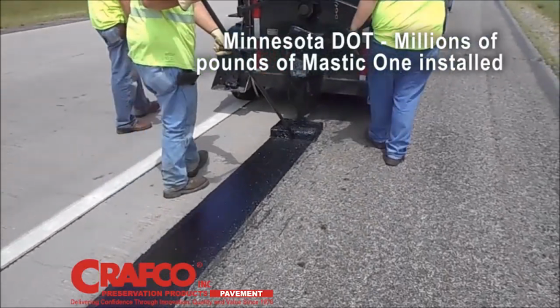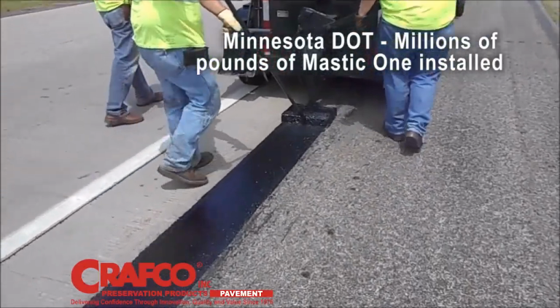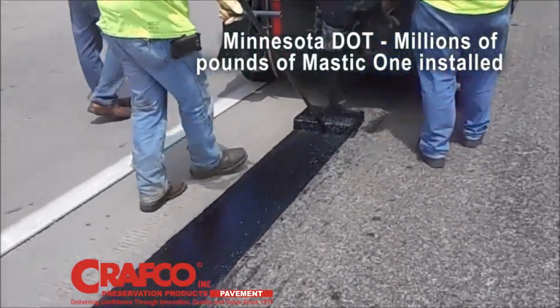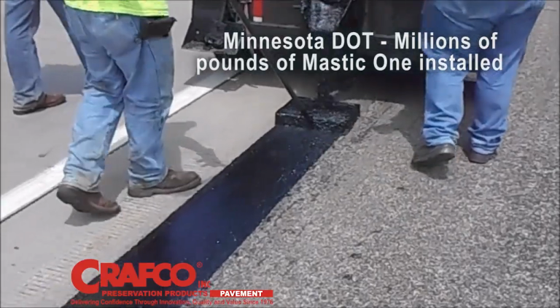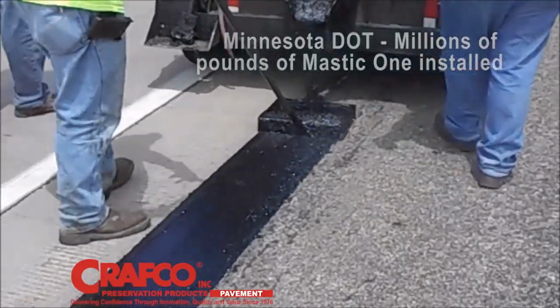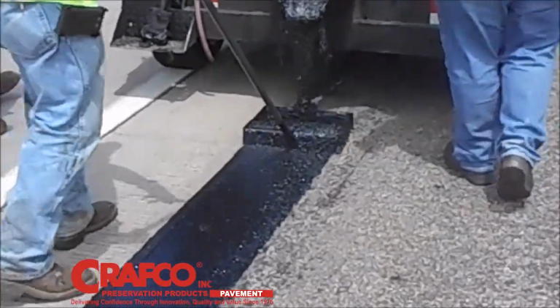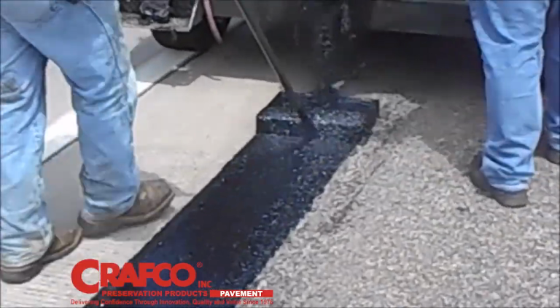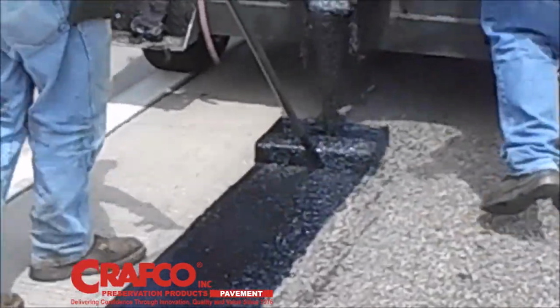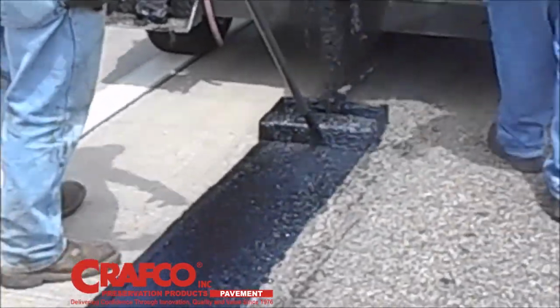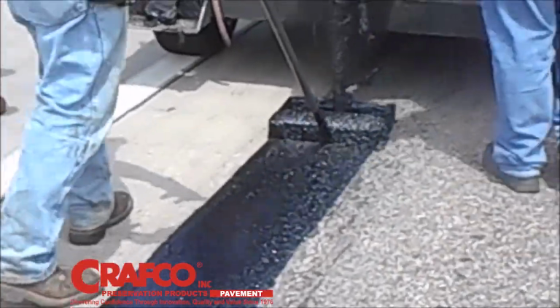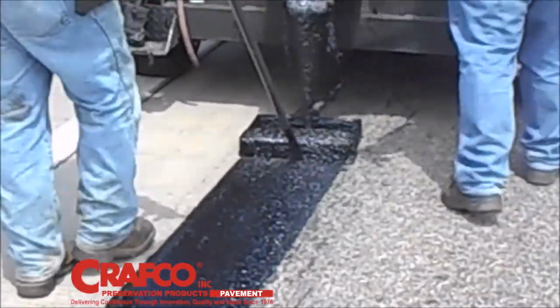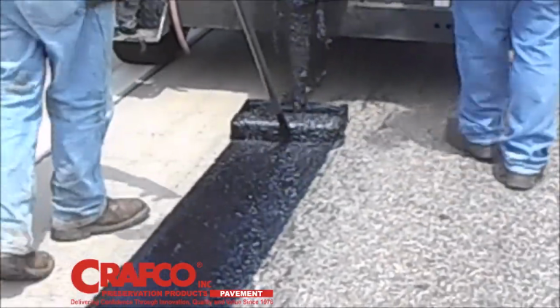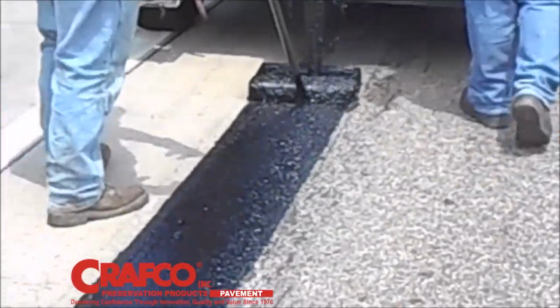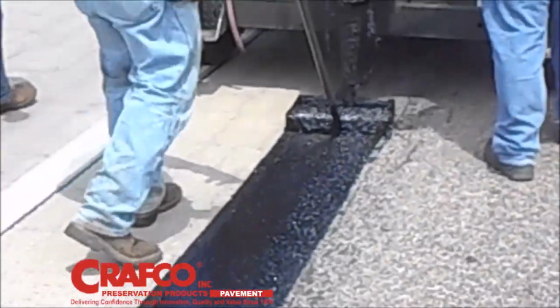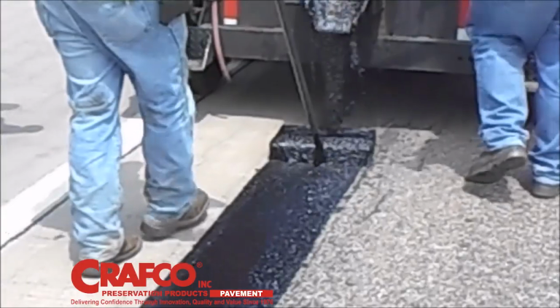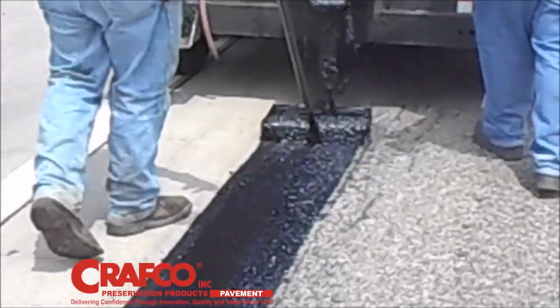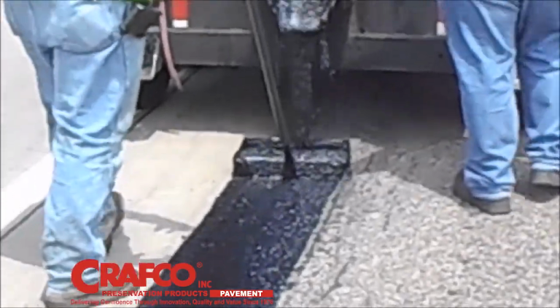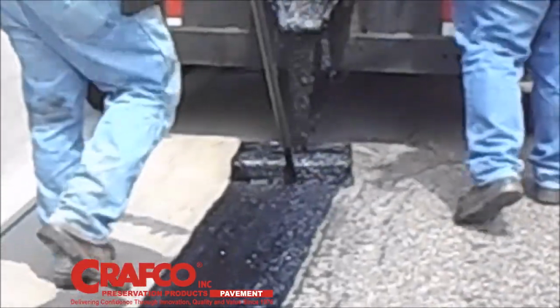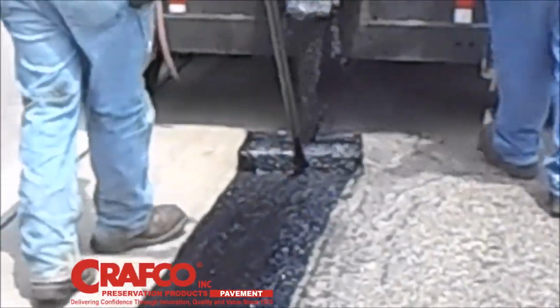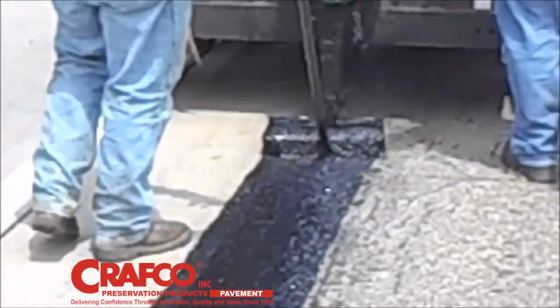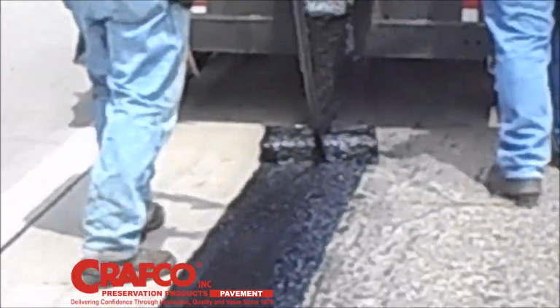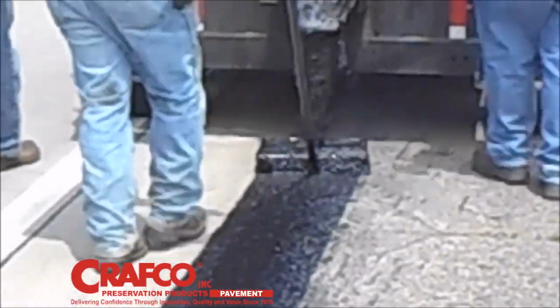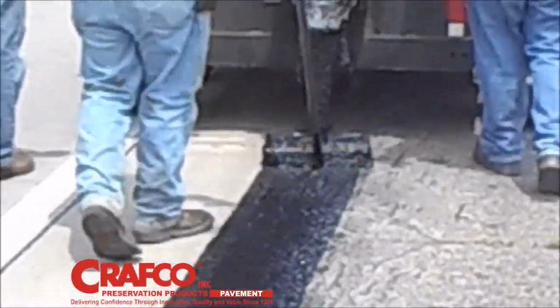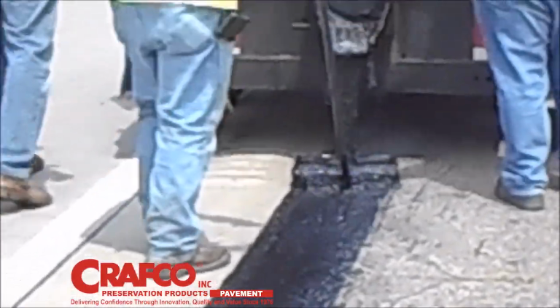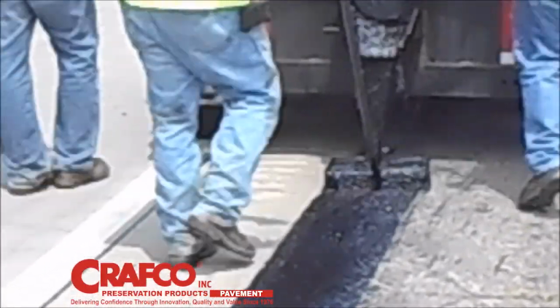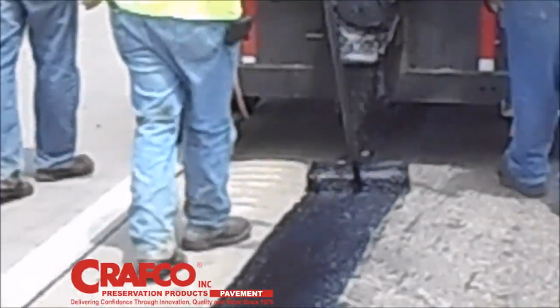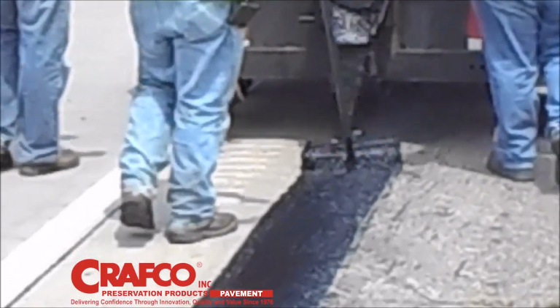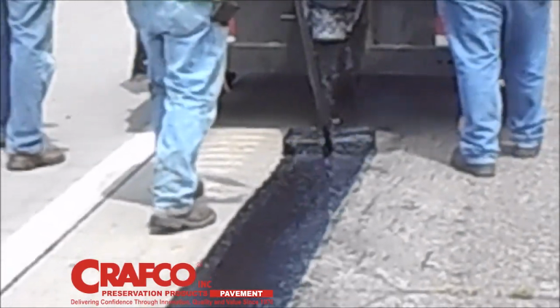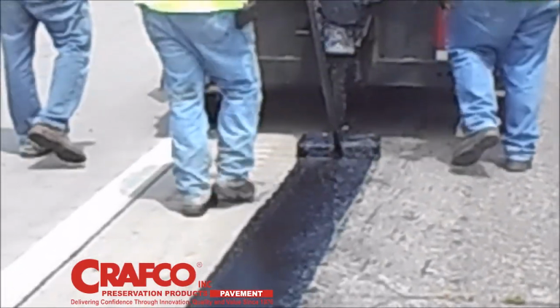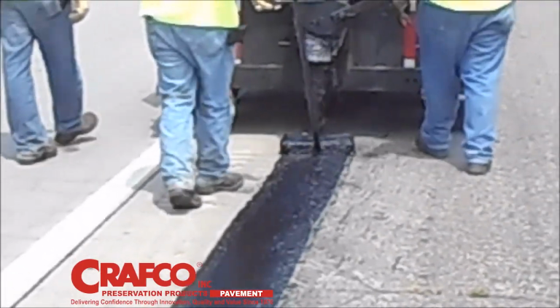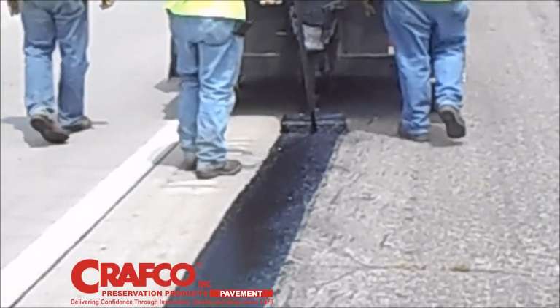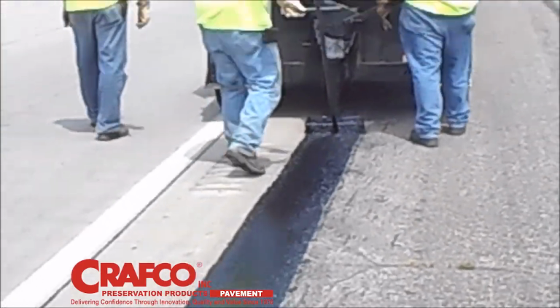Edge cracks, center line cracks, cold joints, and longitudinal cracks are quickly repaired, sealed, waterproofed, and leveled to improve ride quality, so the result is a smooth ride while protecting the pavement for years to come.